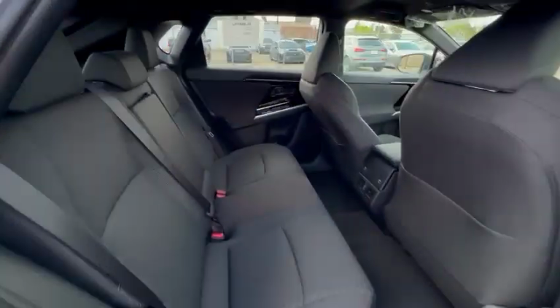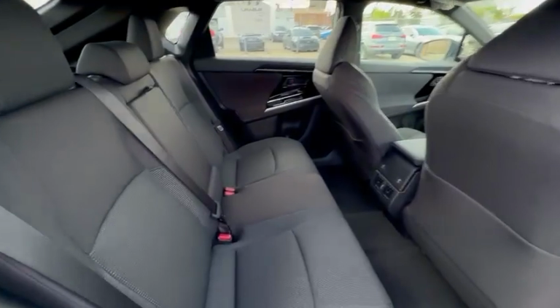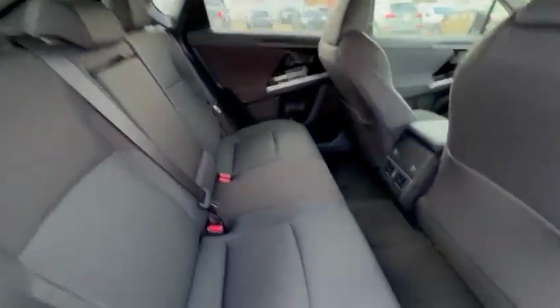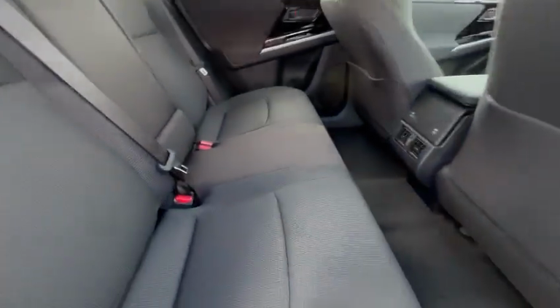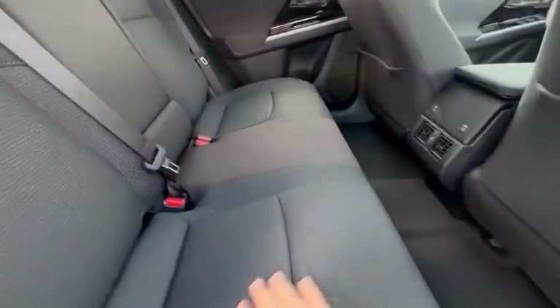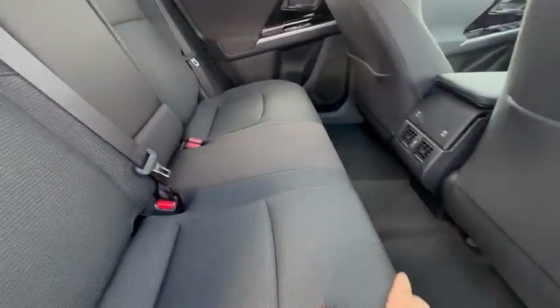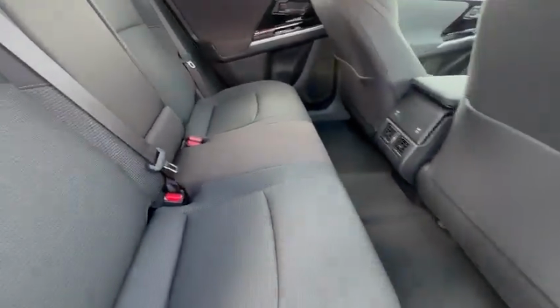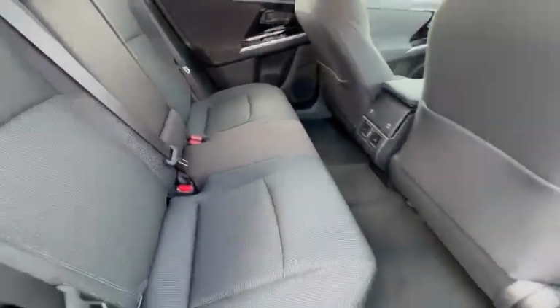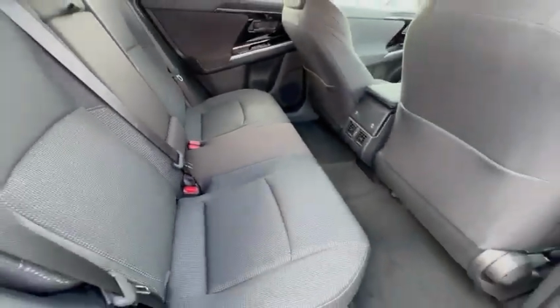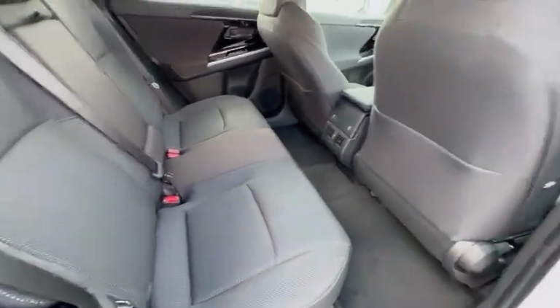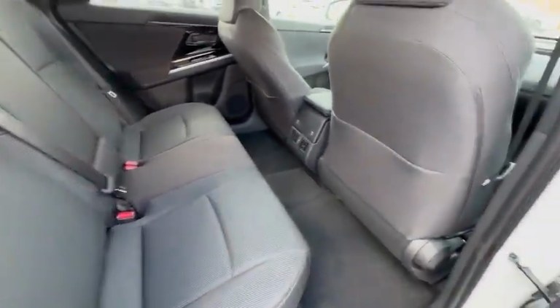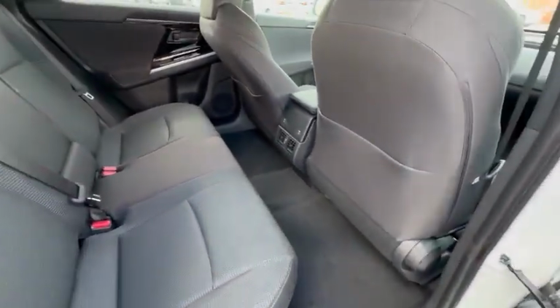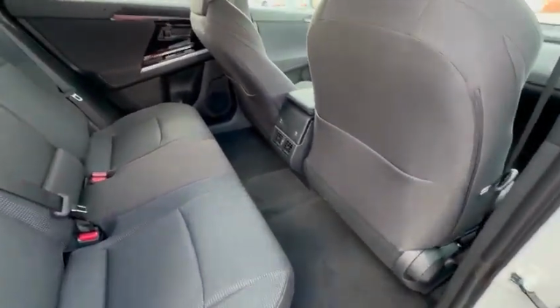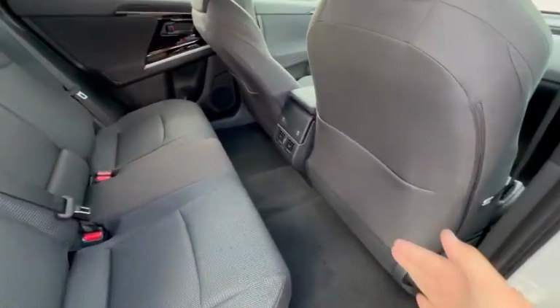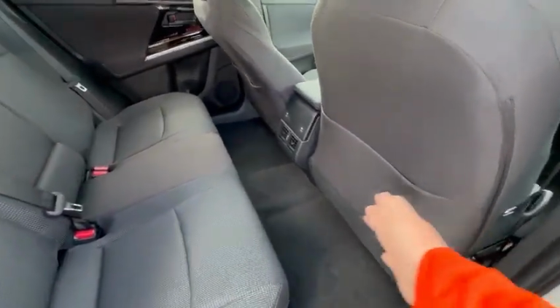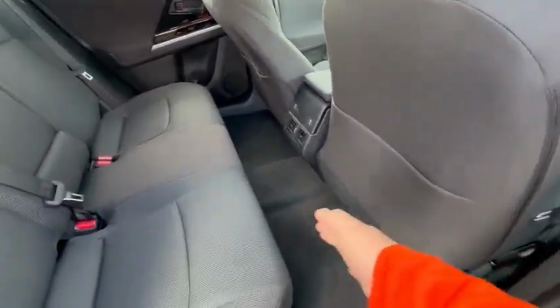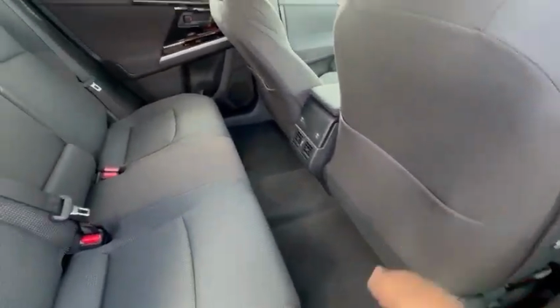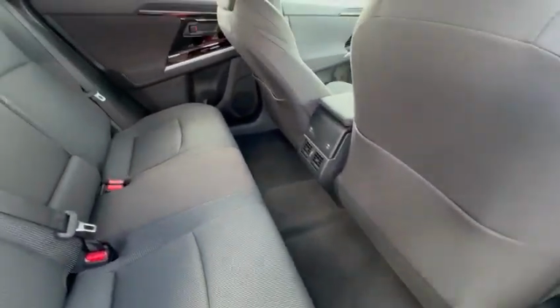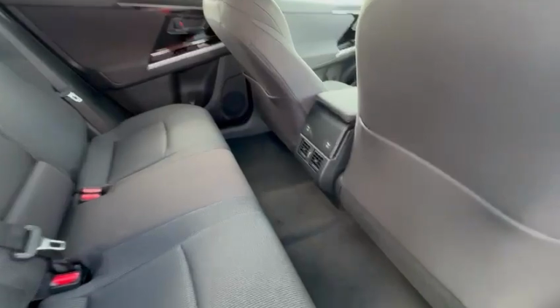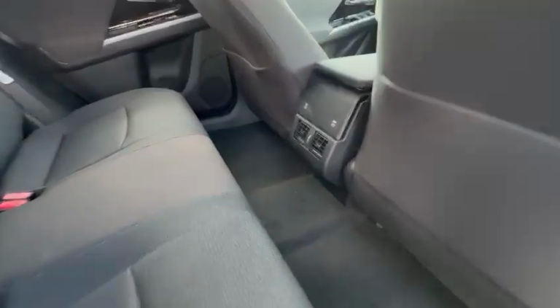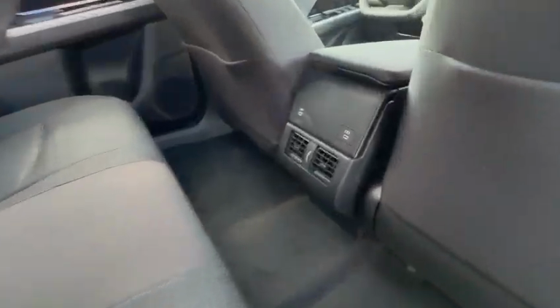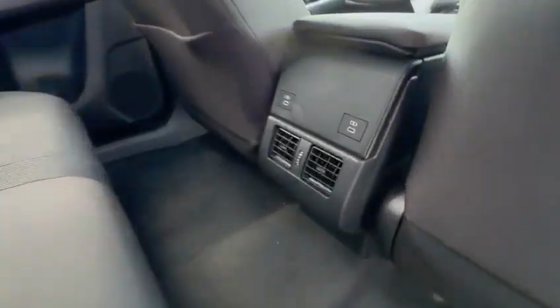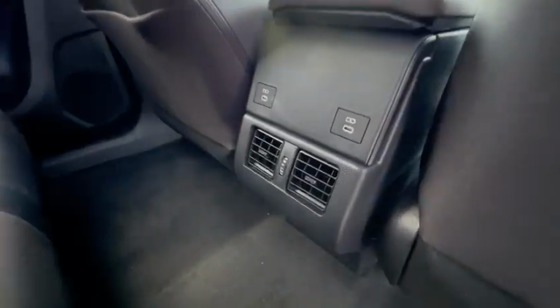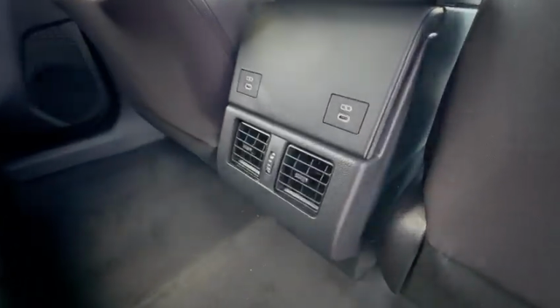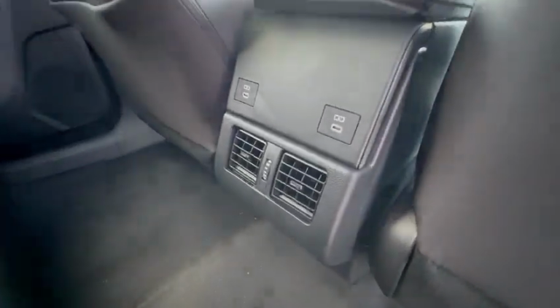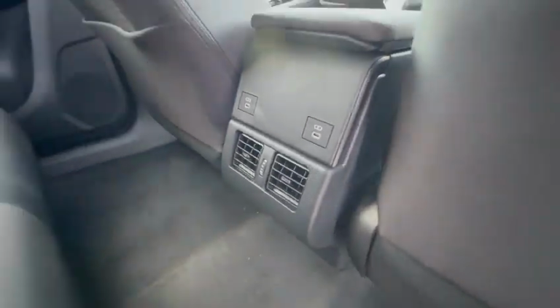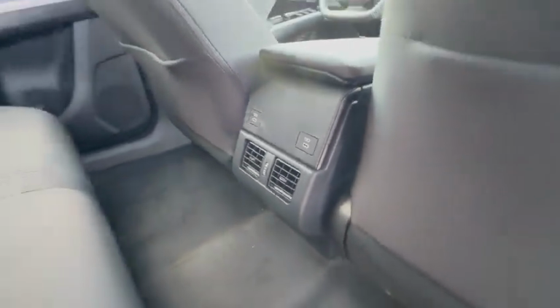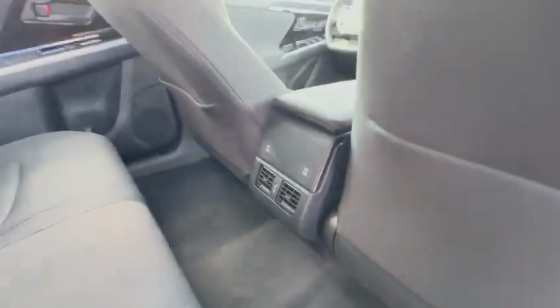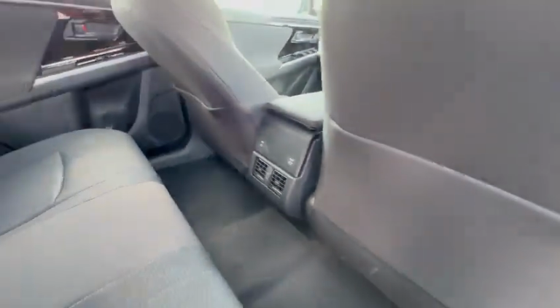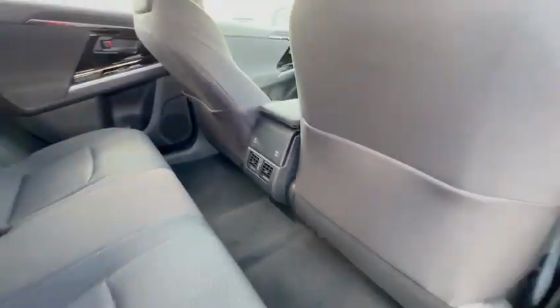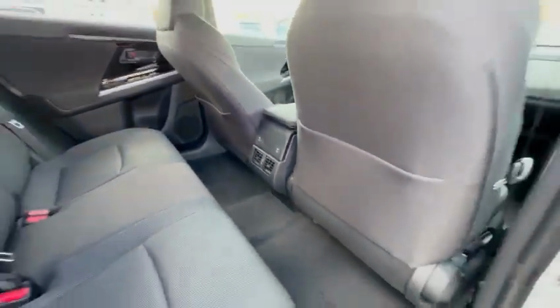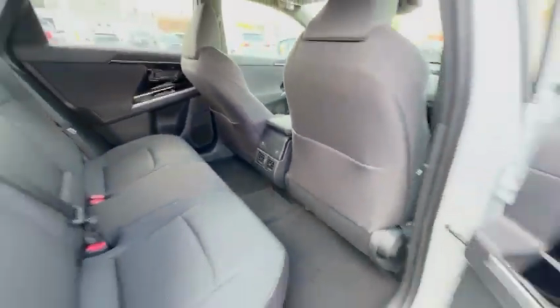As for the back seats, it comes with cloth seats, lots of legroom in the back, and then you get vents in the center console here.